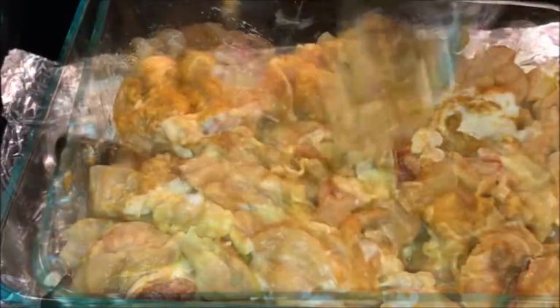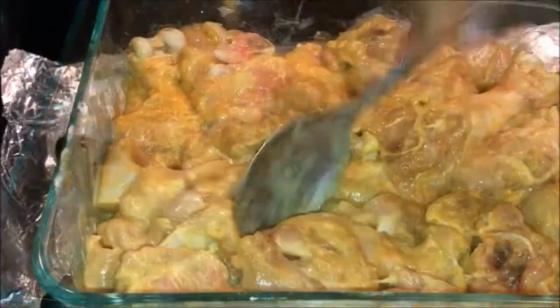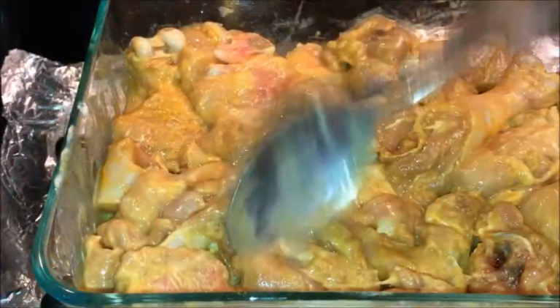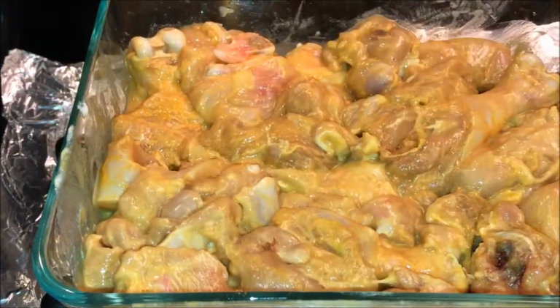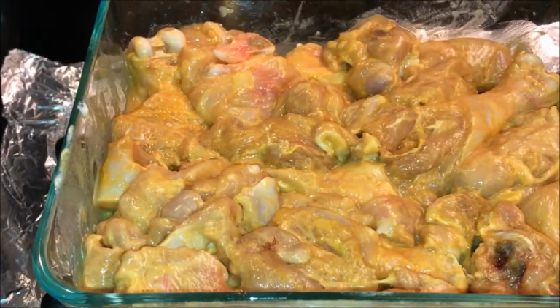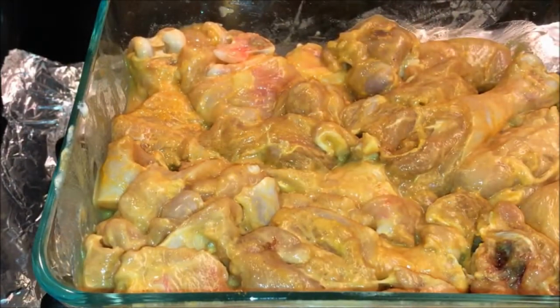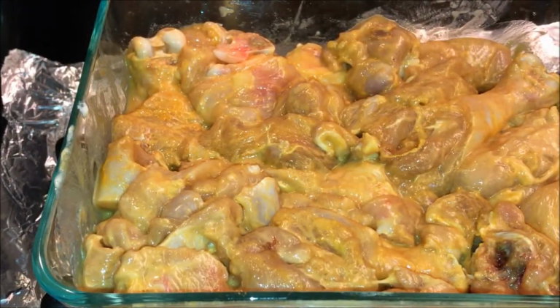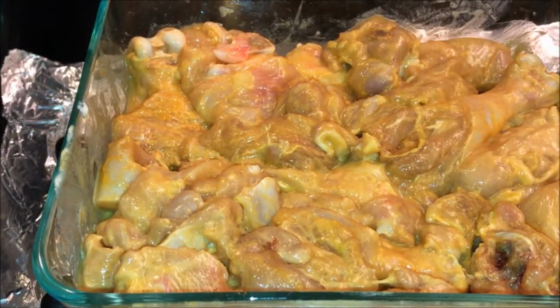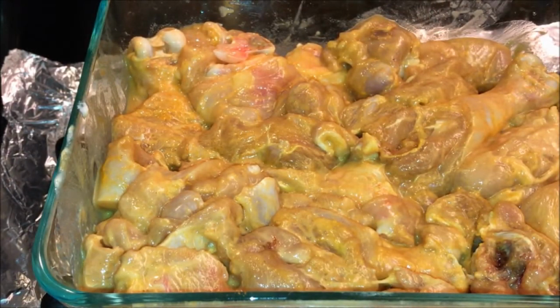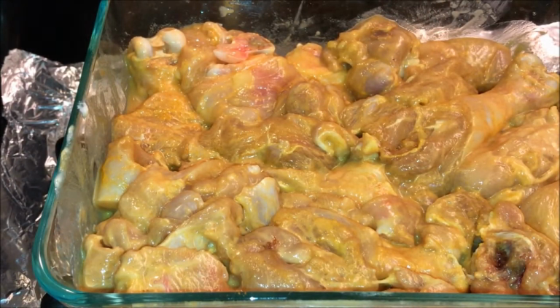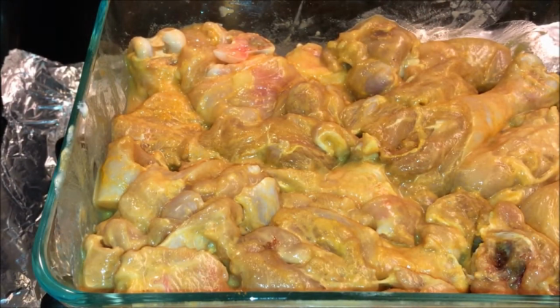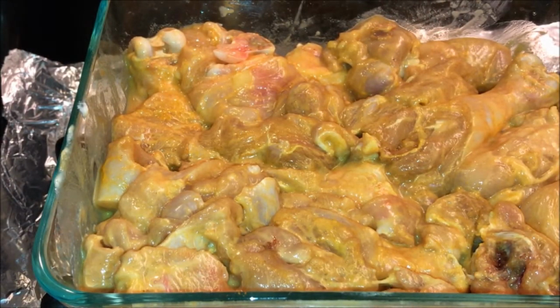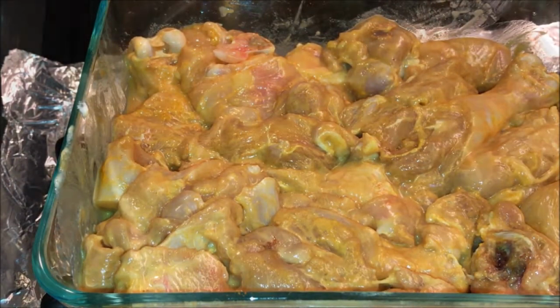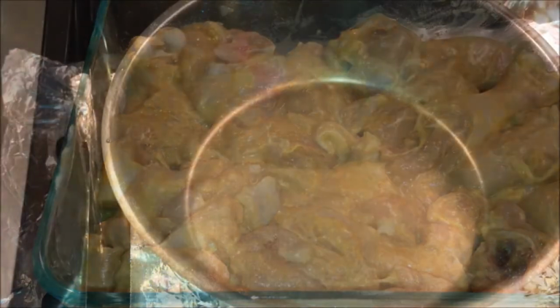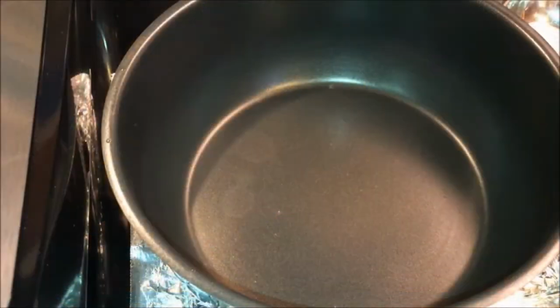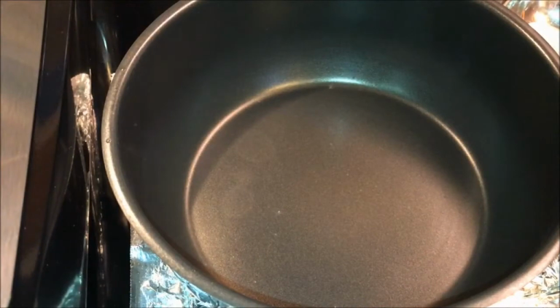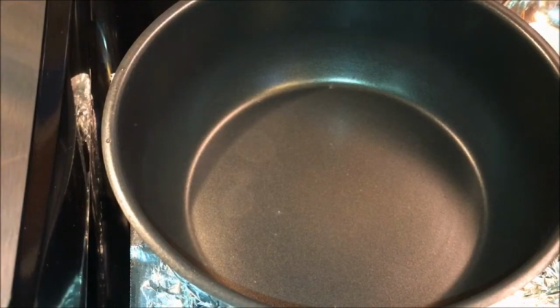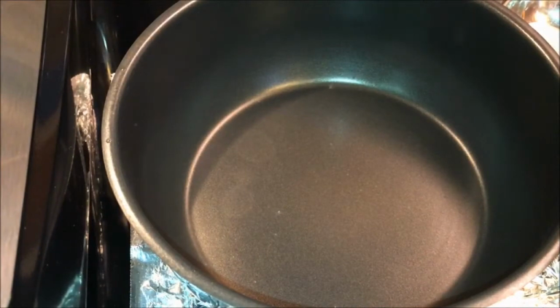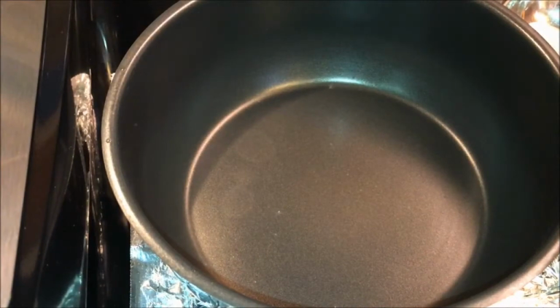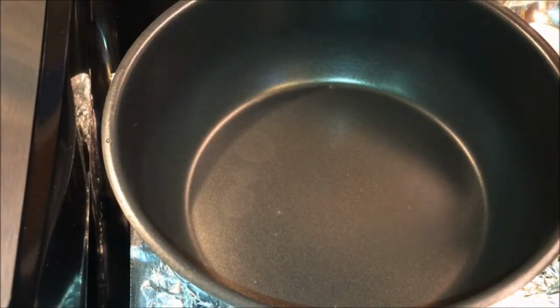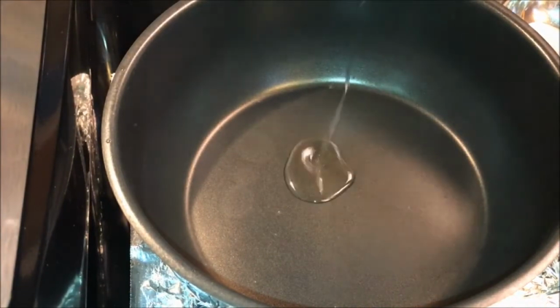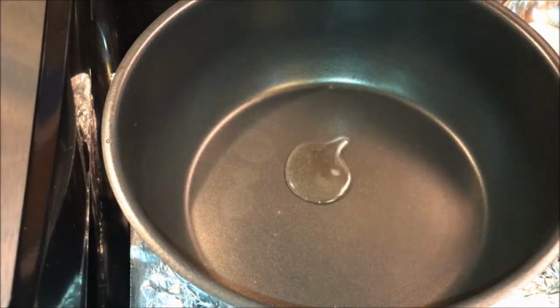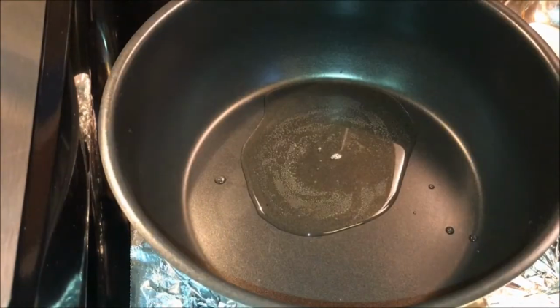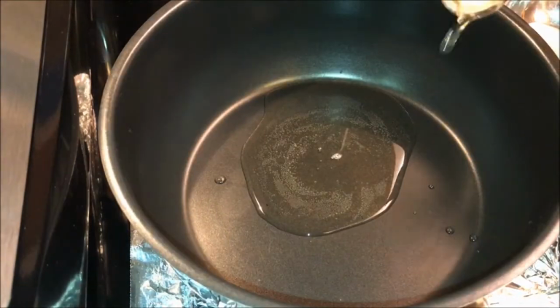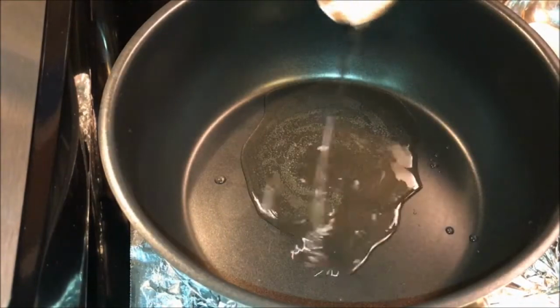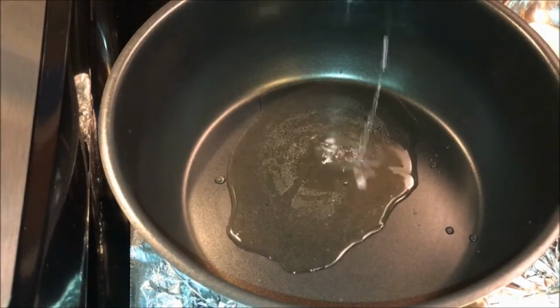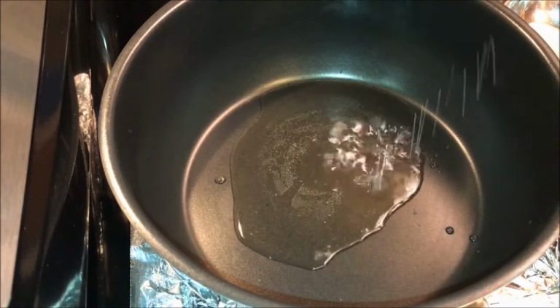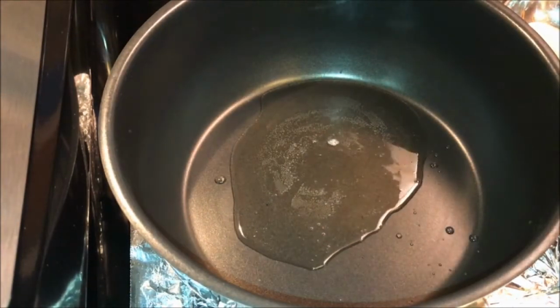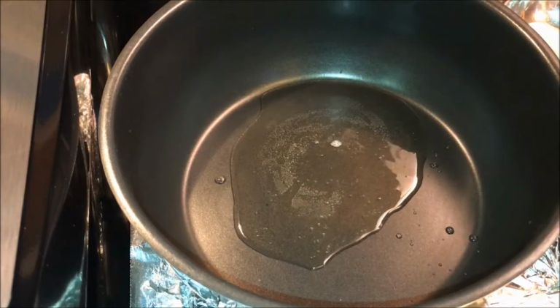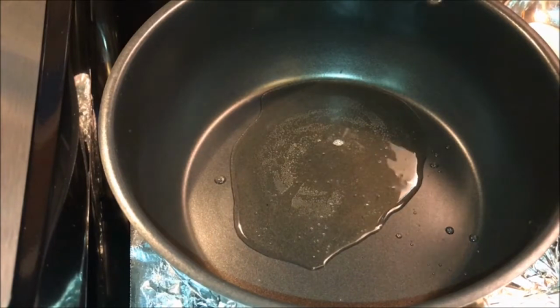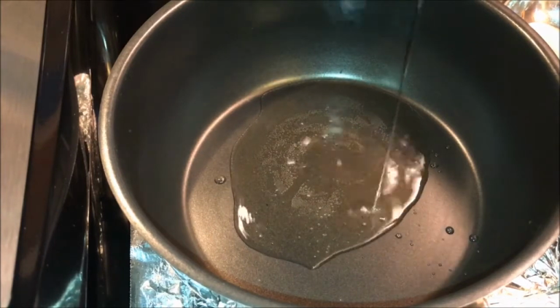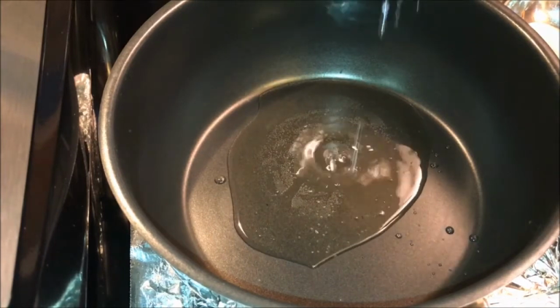This is mixed well. Let's marinate for 30 to 45 minutes. The pan is getting heated — add about six teaspoons of oil.